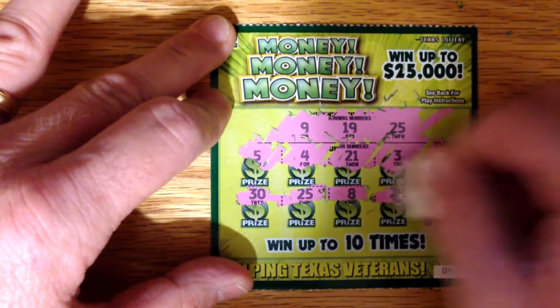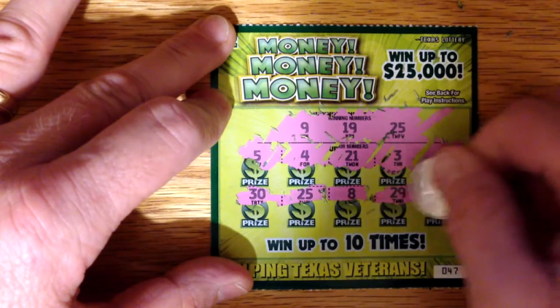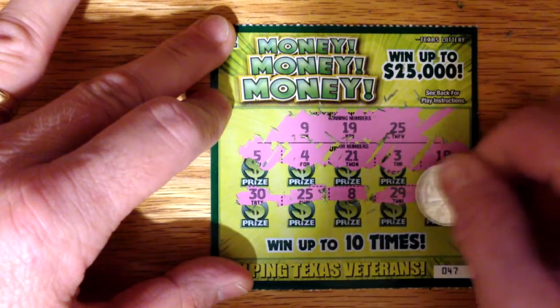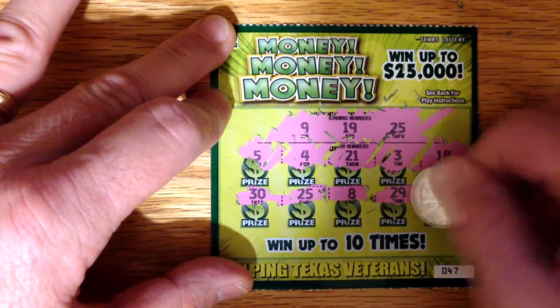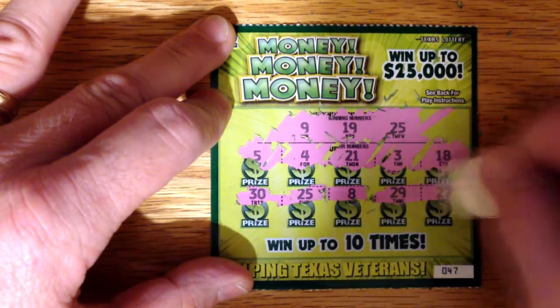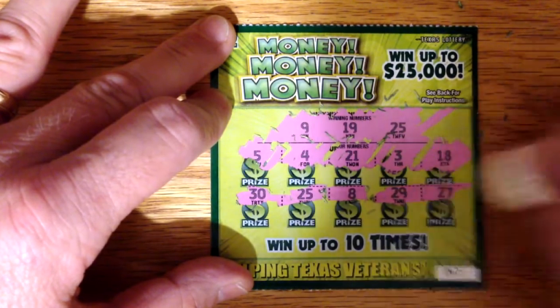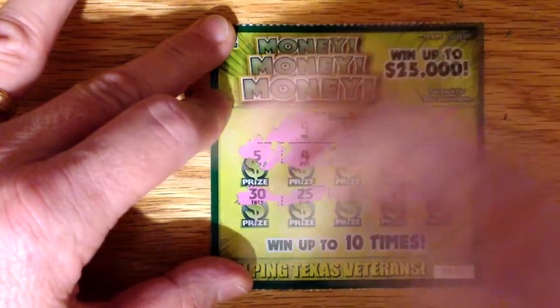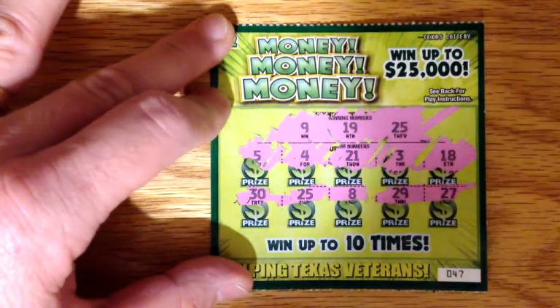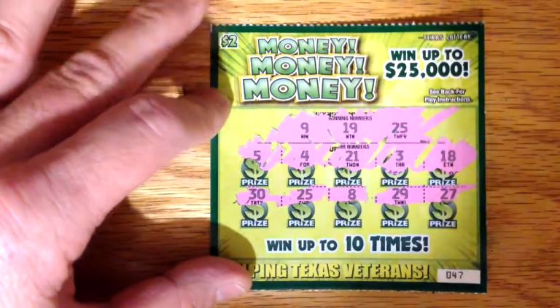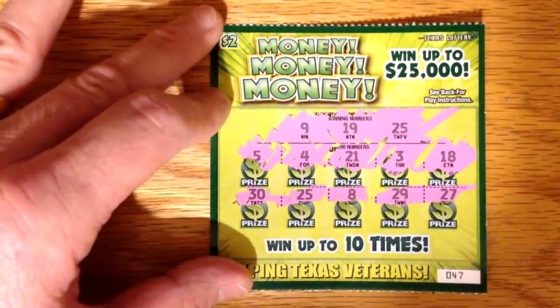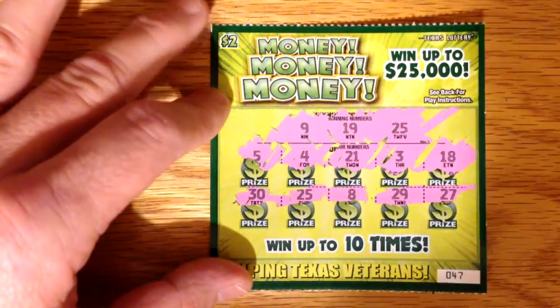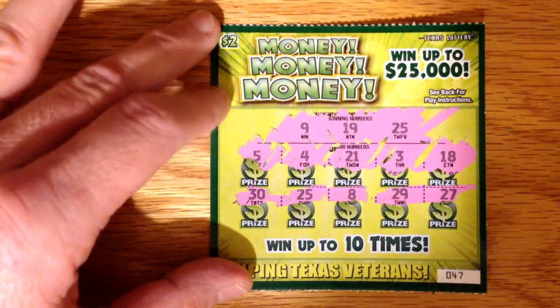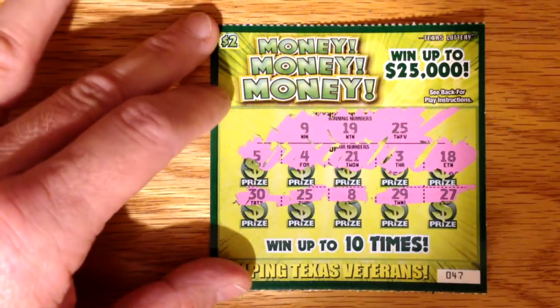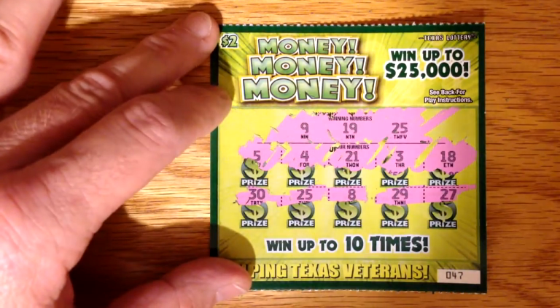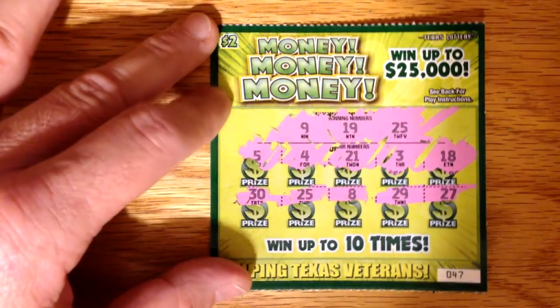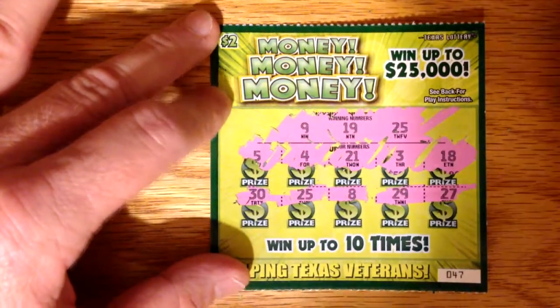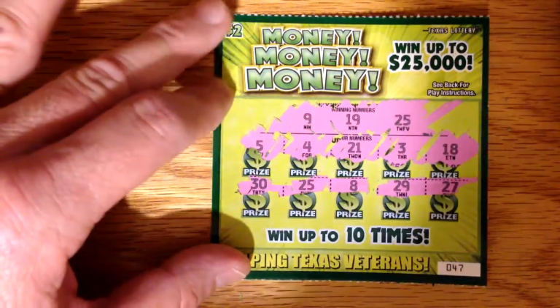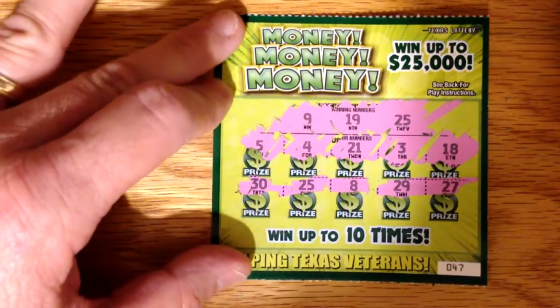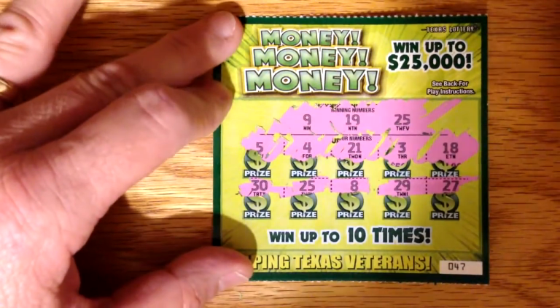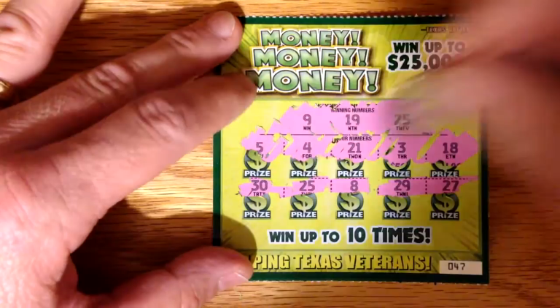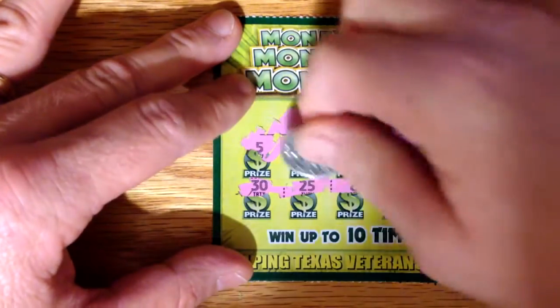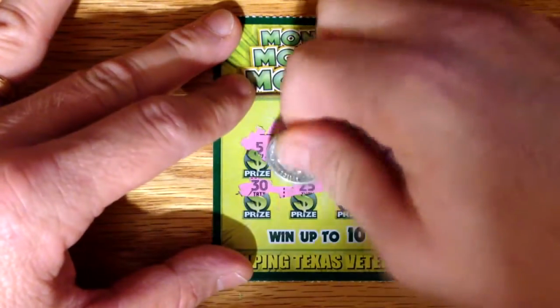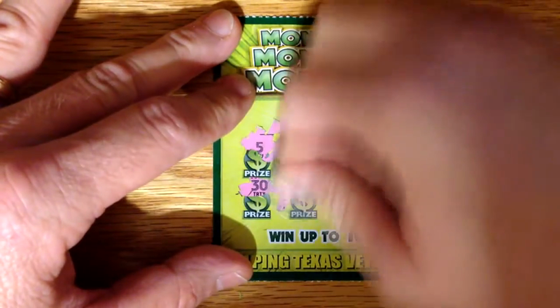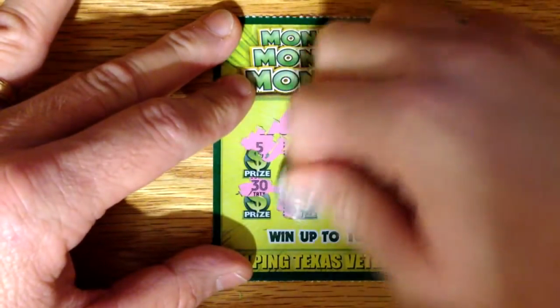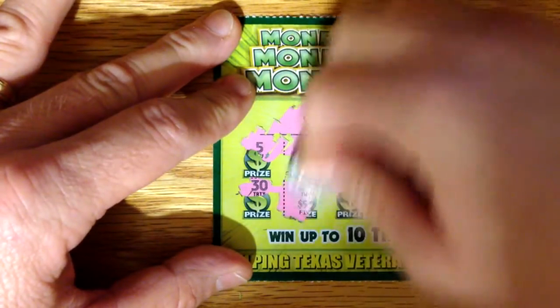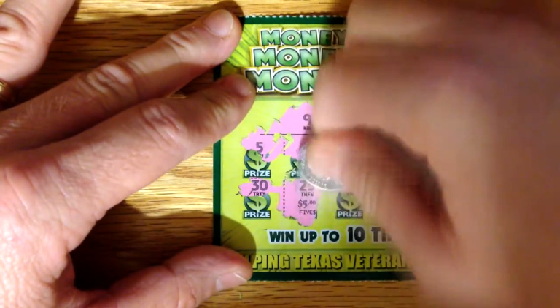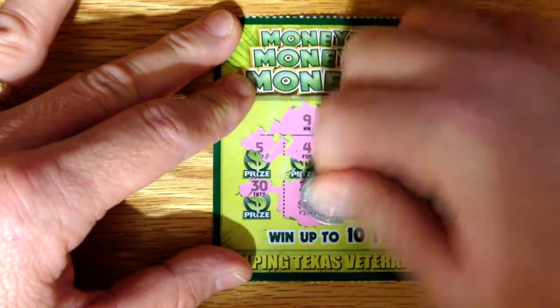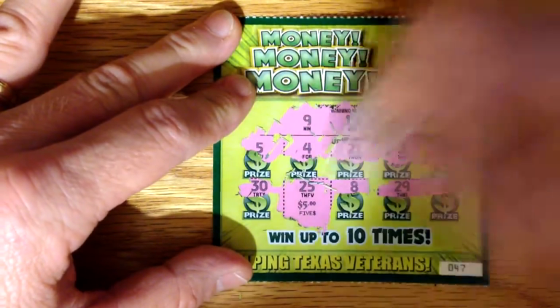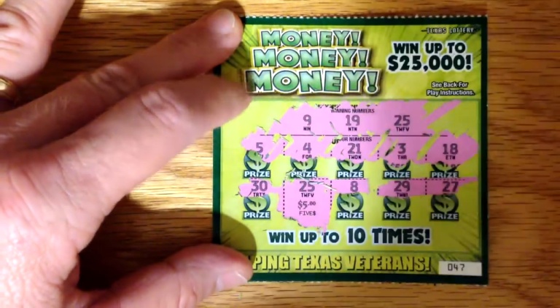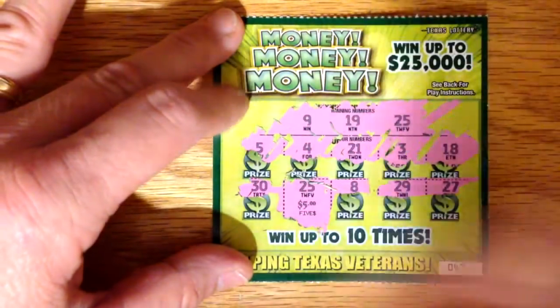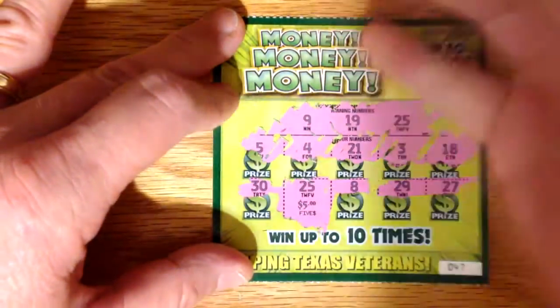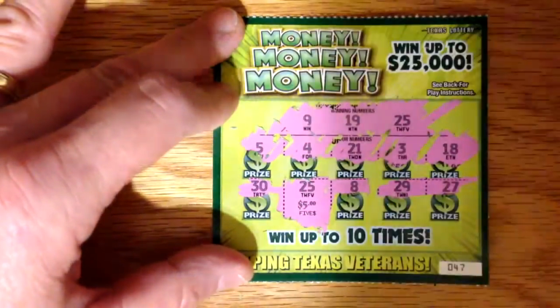8, 29, and 27. Alright, let's go ahead and see what we've got underneath this 25. Hey, $5, that's great.